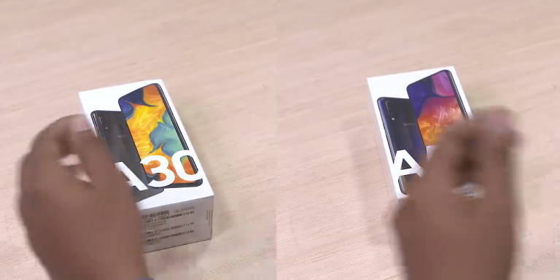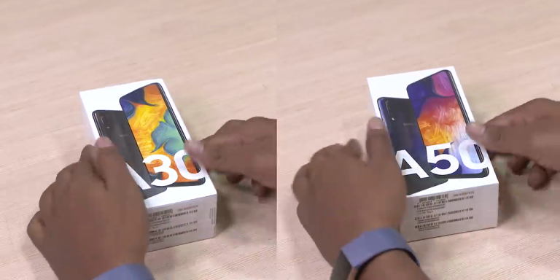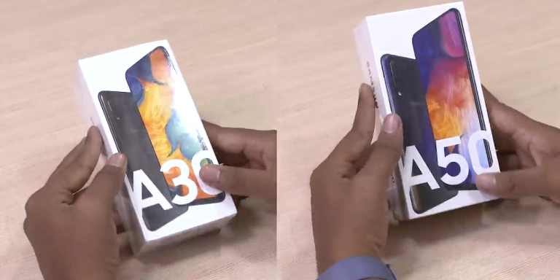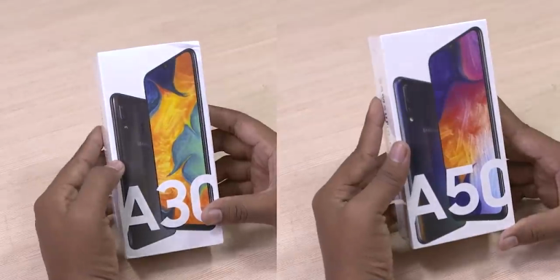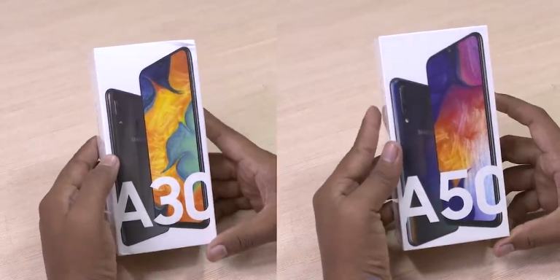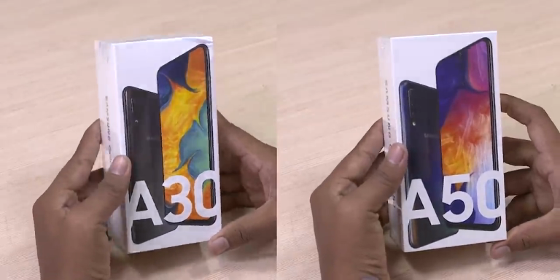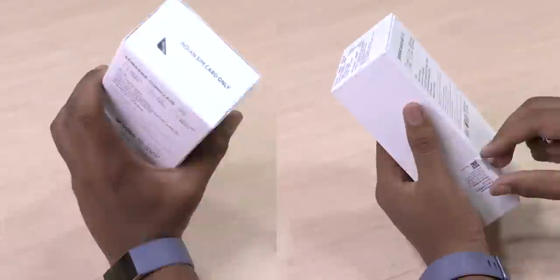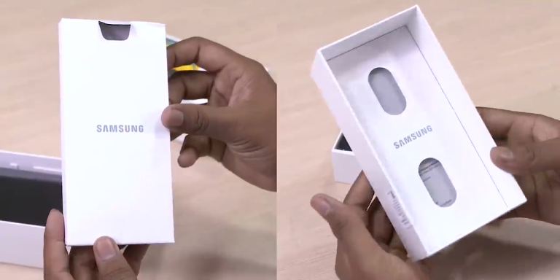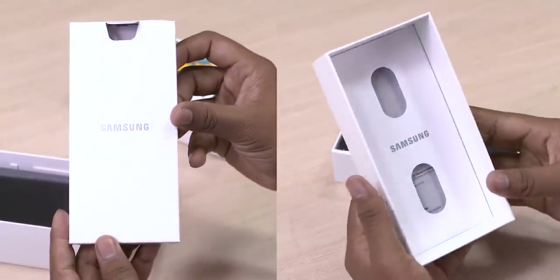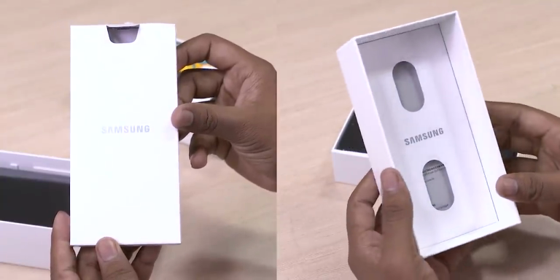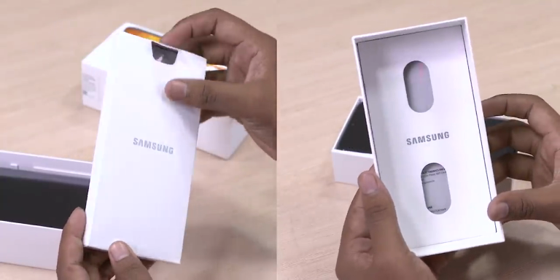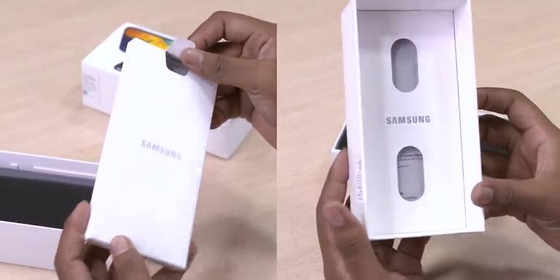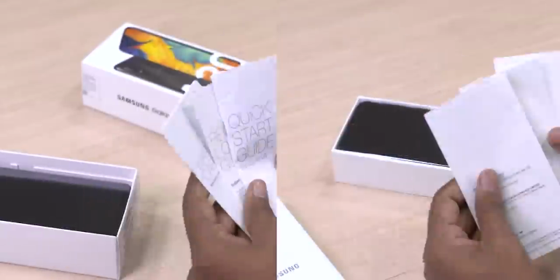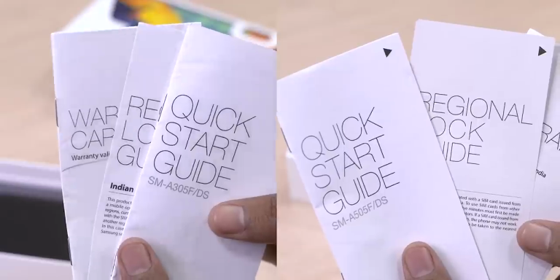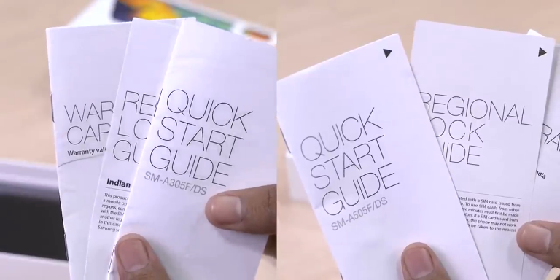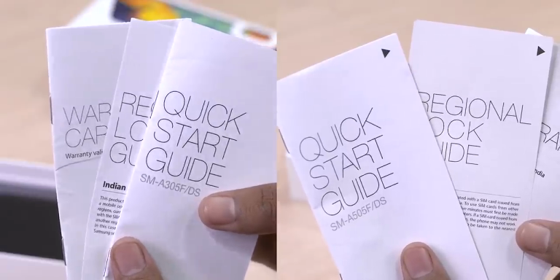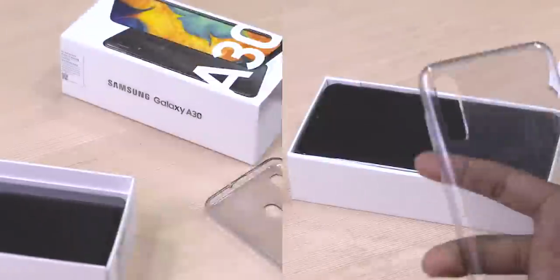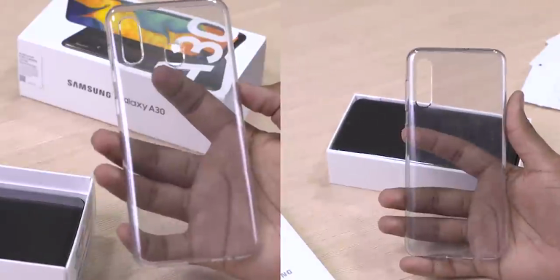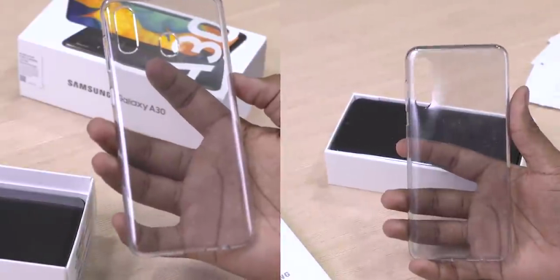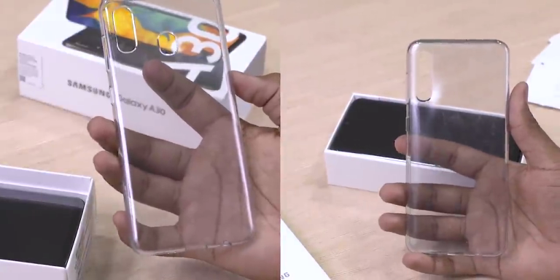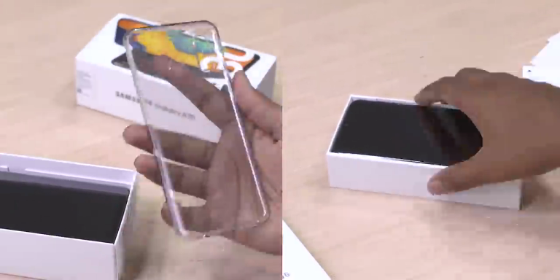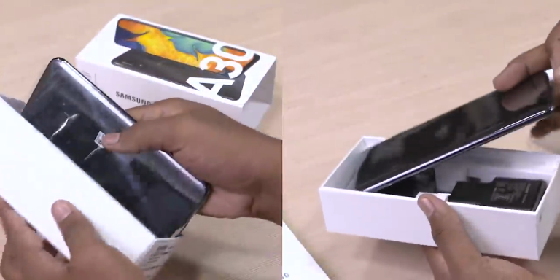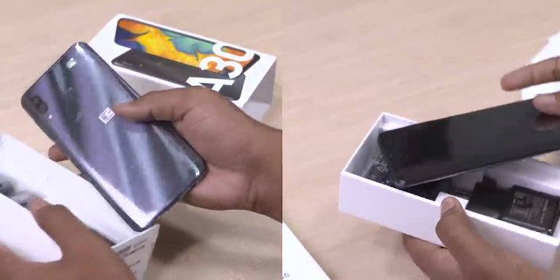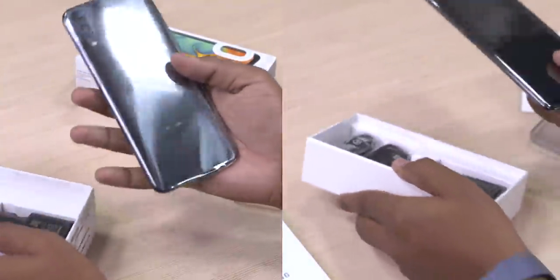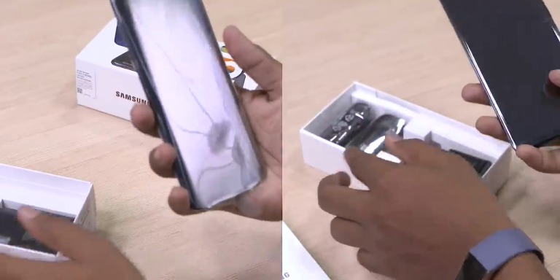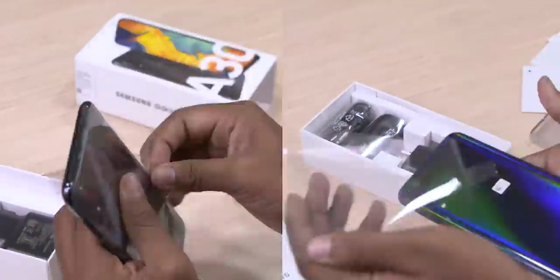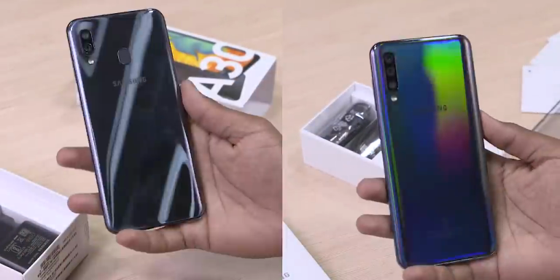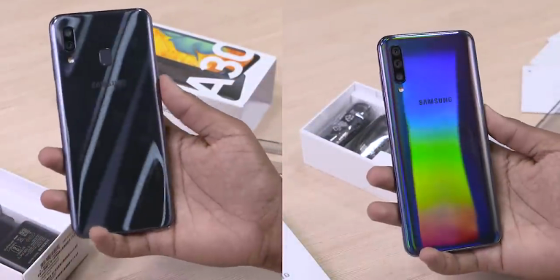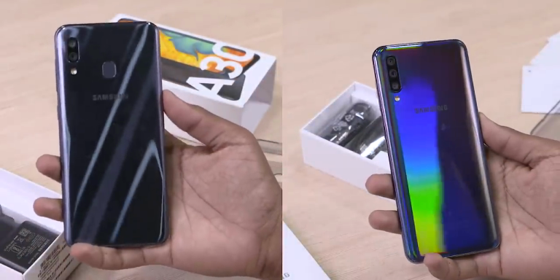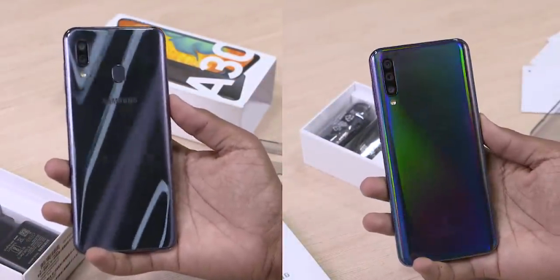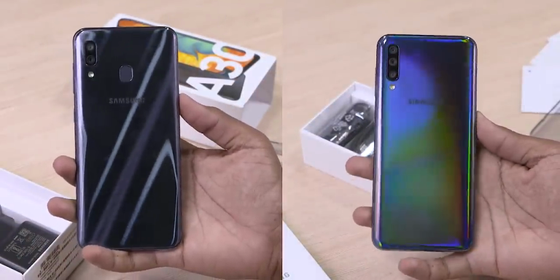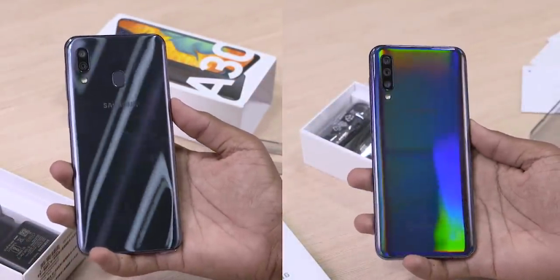Okay, on to the A30 and A50. Opening up the boxes, we've got another box inside. Here we find the regular leaflets and a soft case. Next we get to the phones themselves — removing the plastic off, the backs look great.